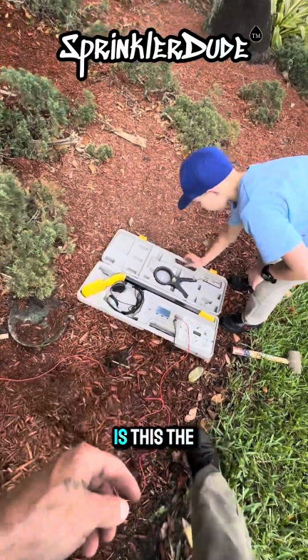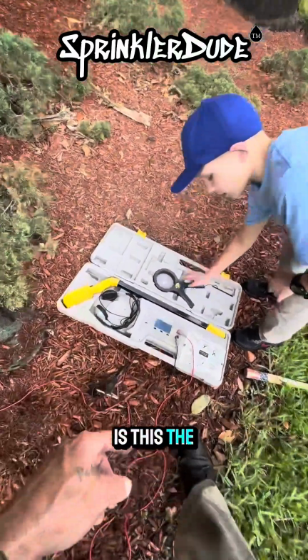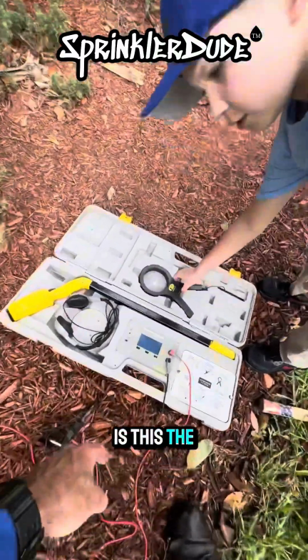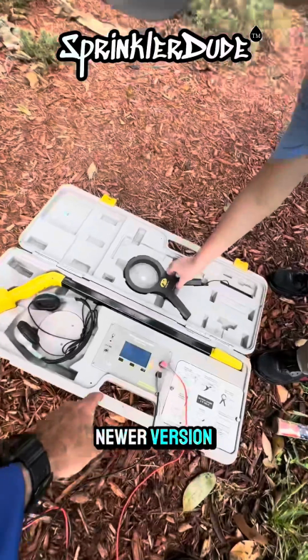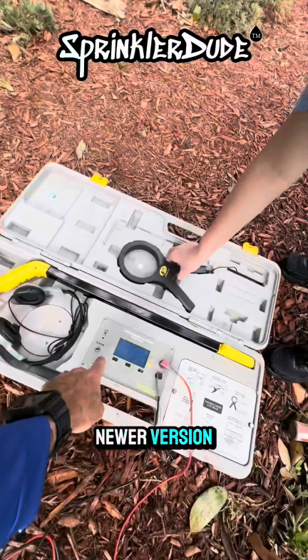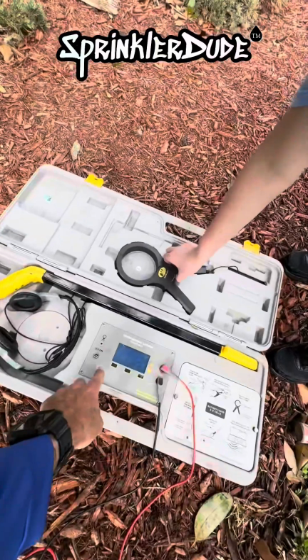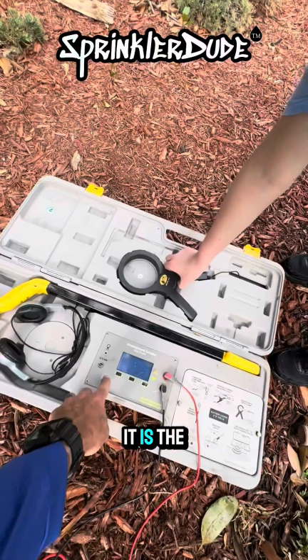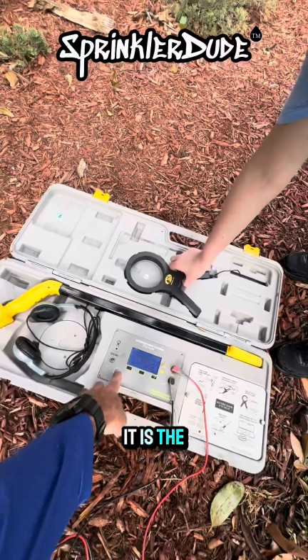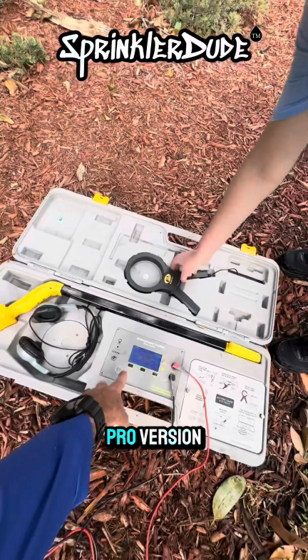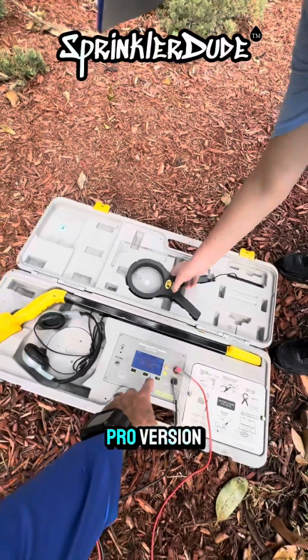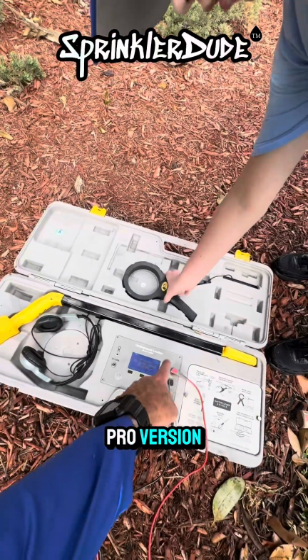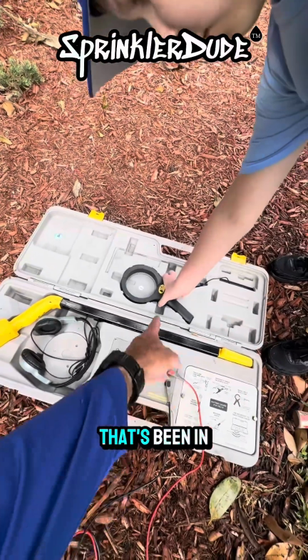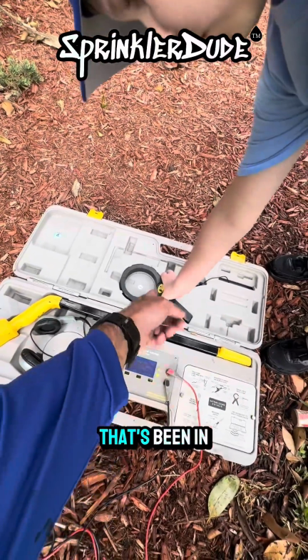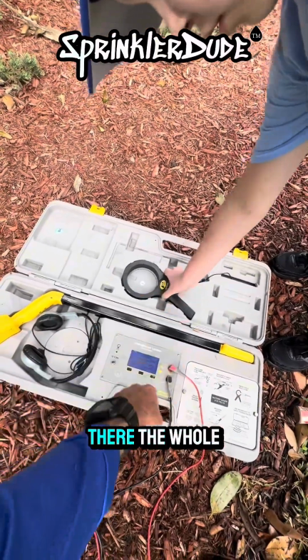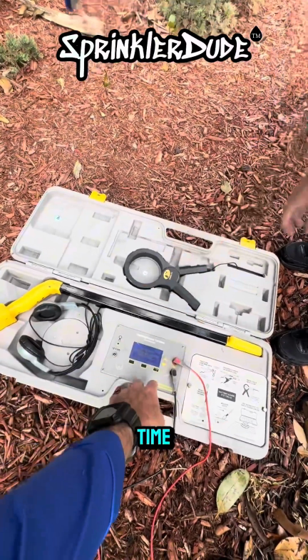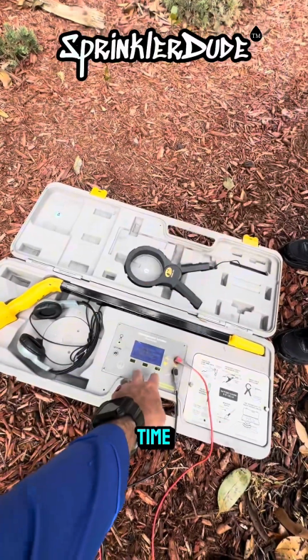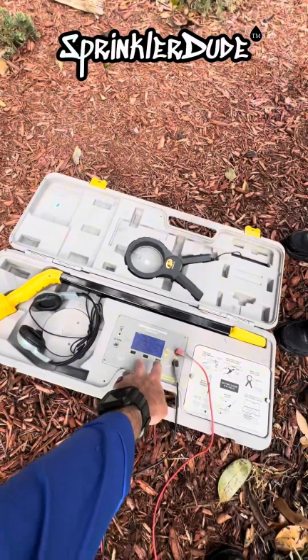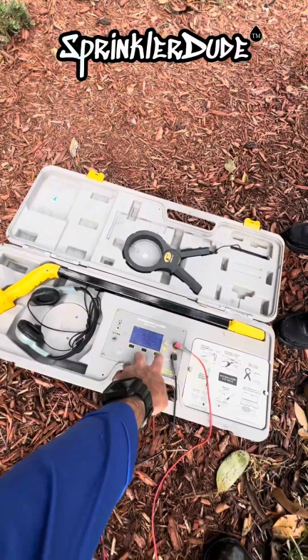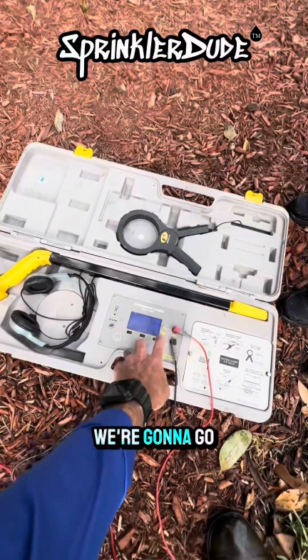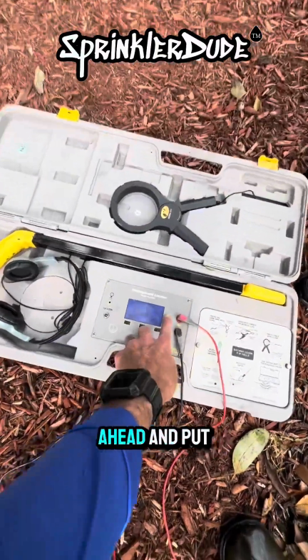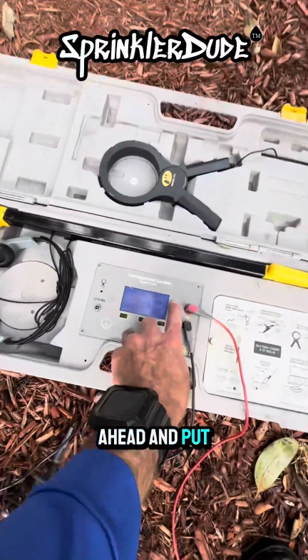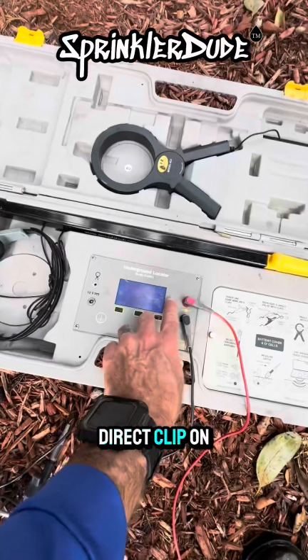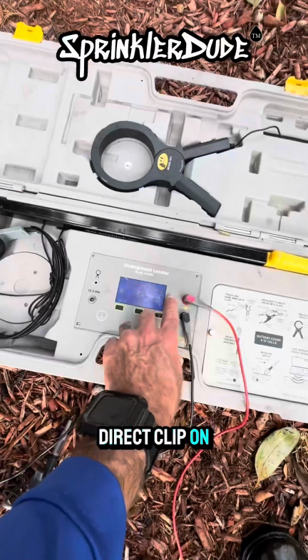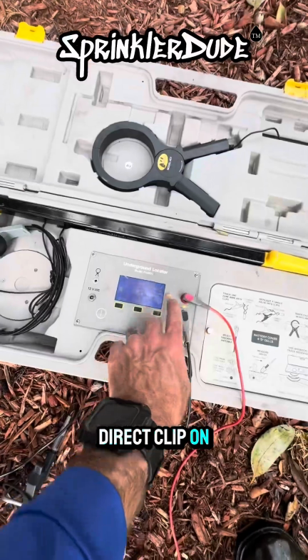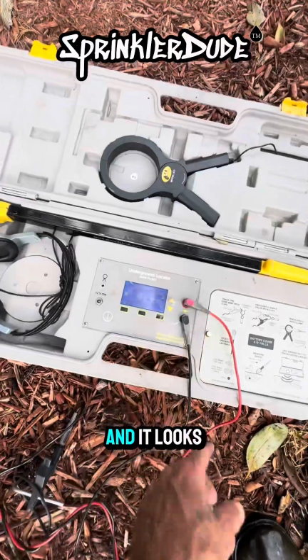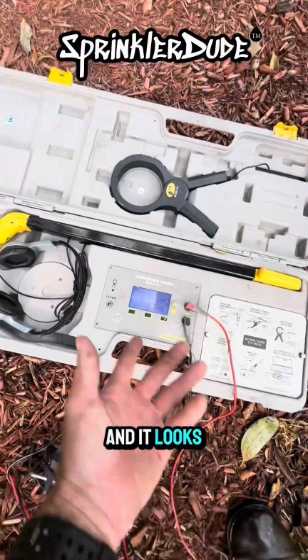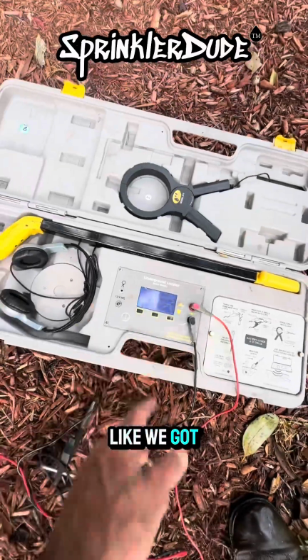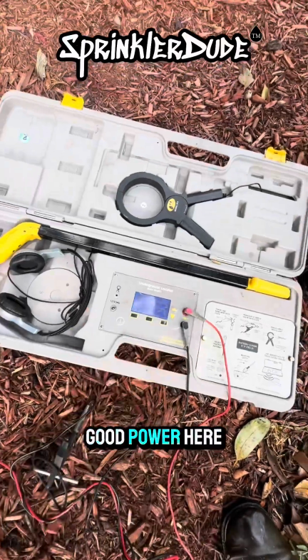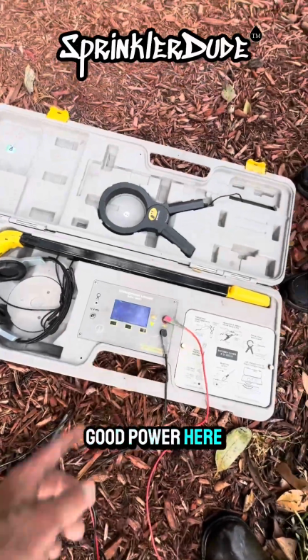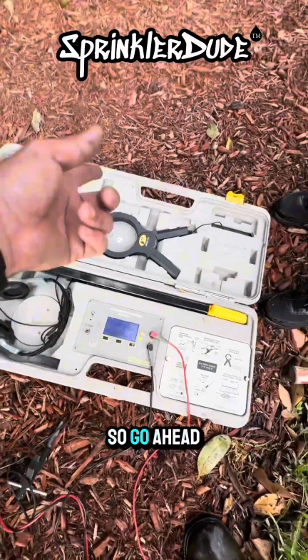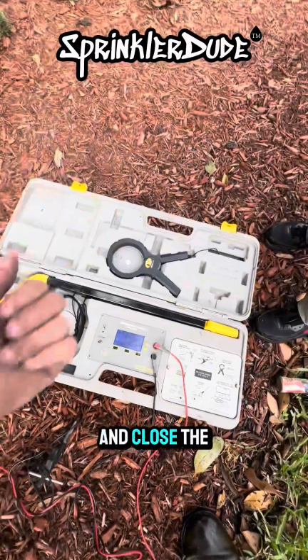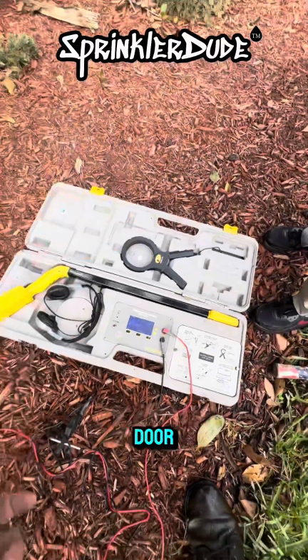Is this the newer version? It is the pro version — that's been in there the whole time. We're going to go ahead and put the direct clip on, and it looks like we've got good power here, so go ahead and close the door.